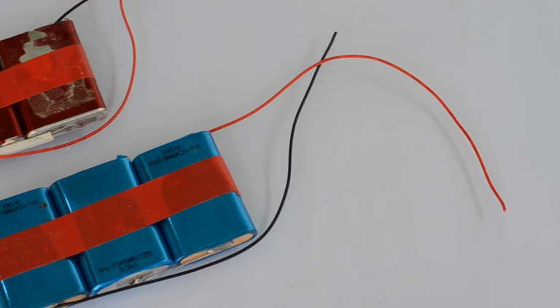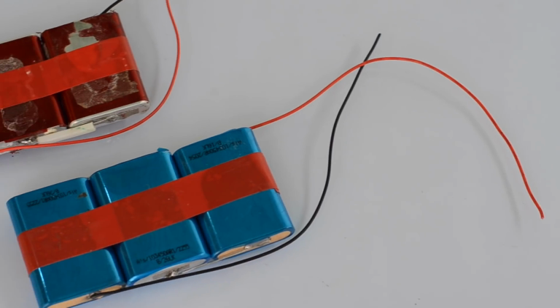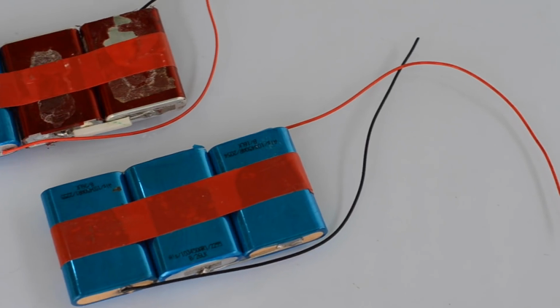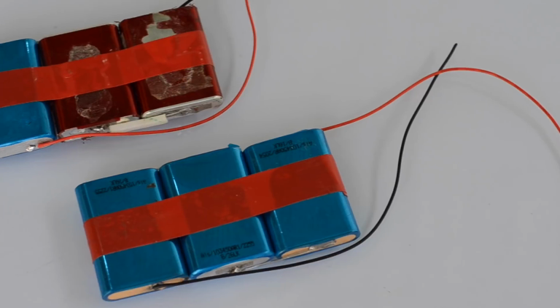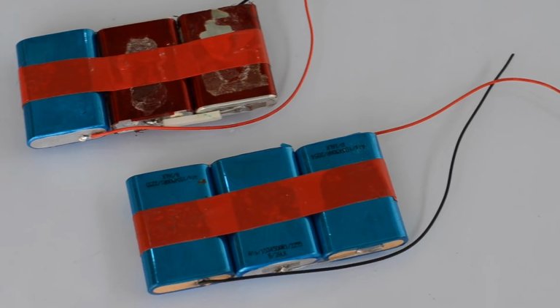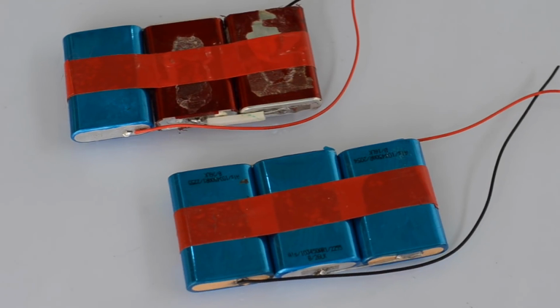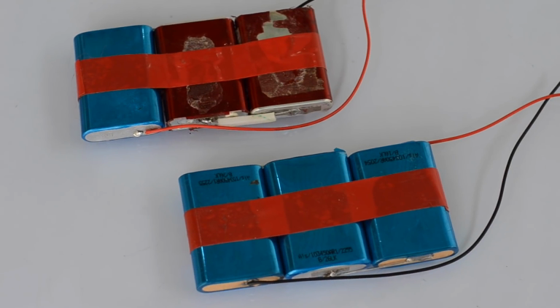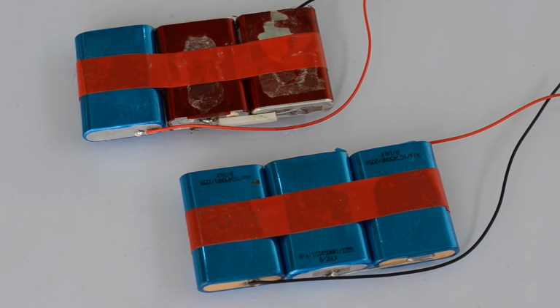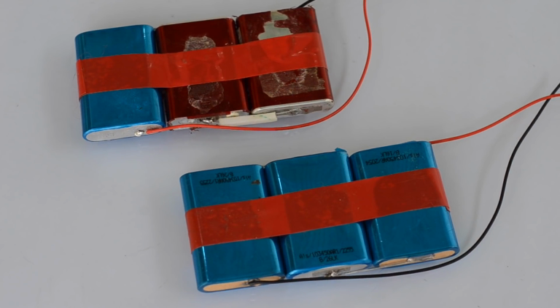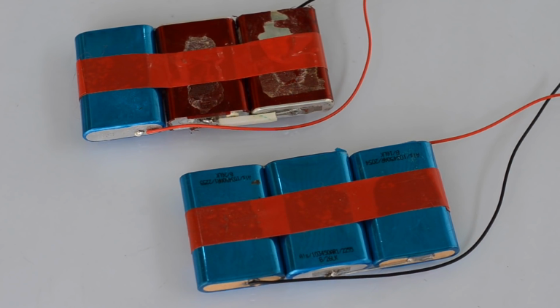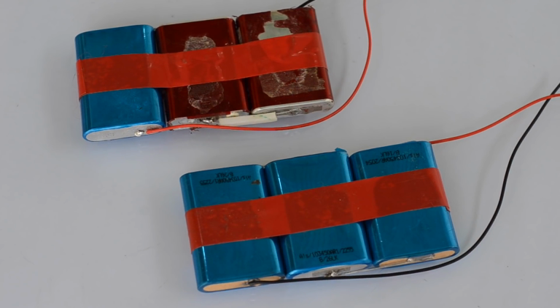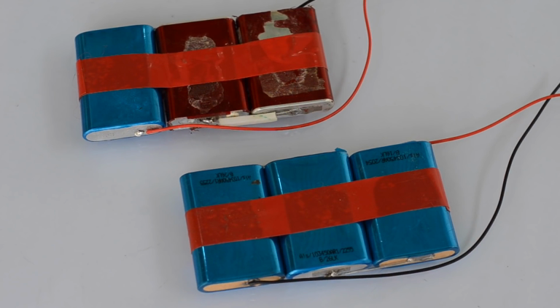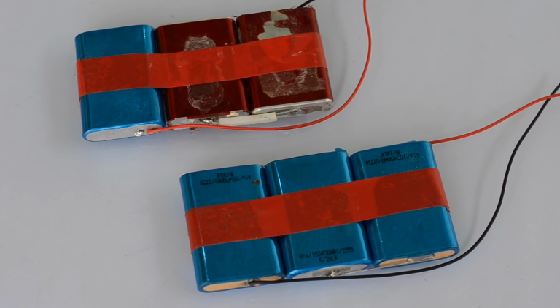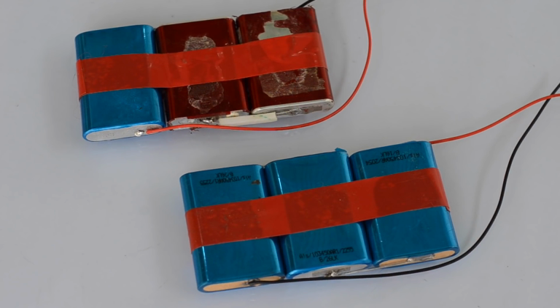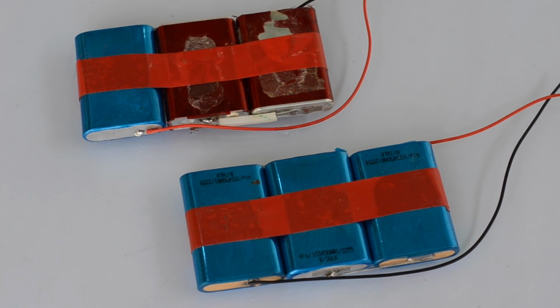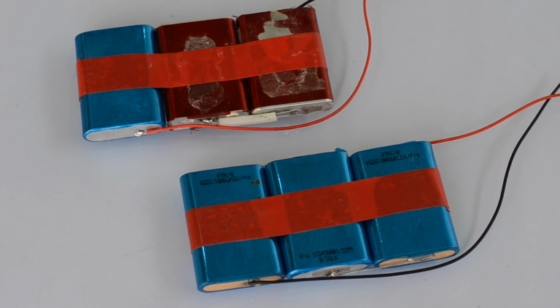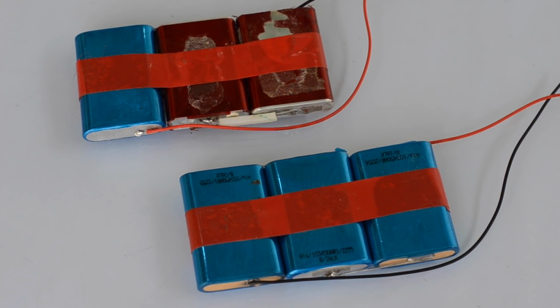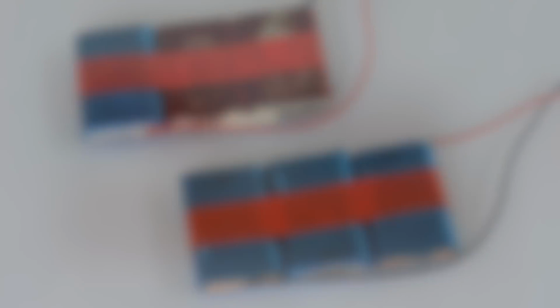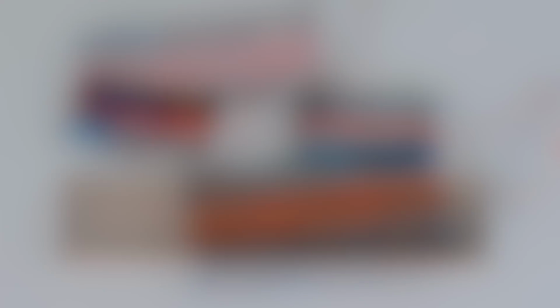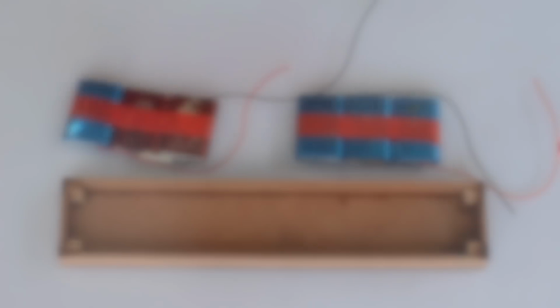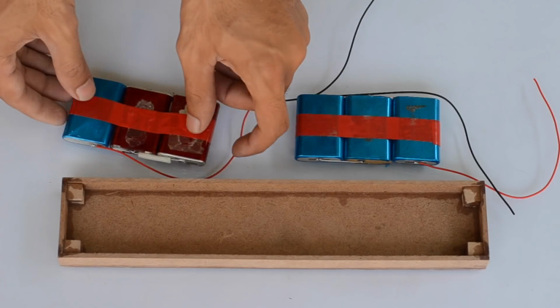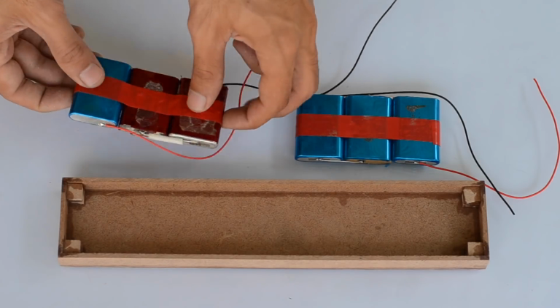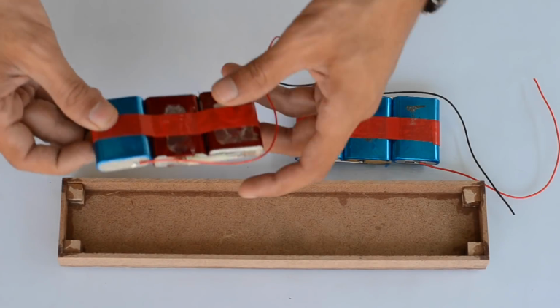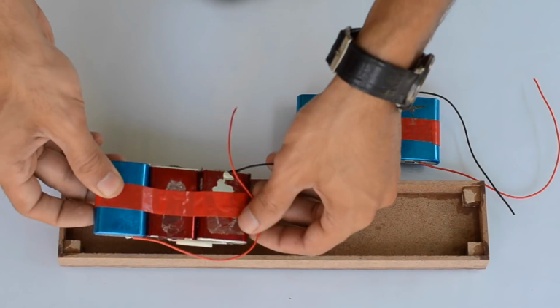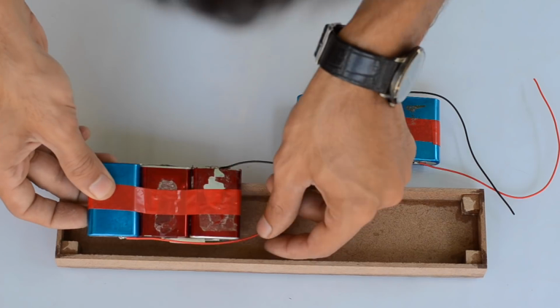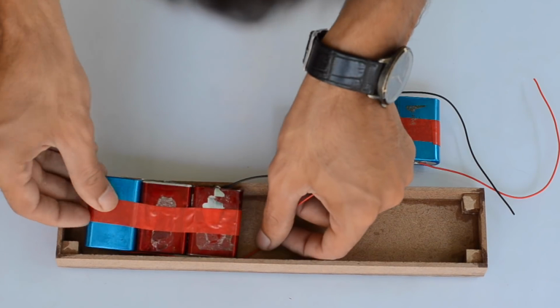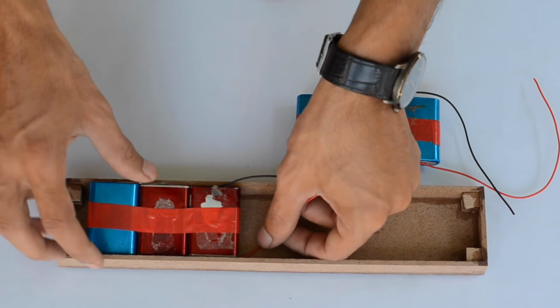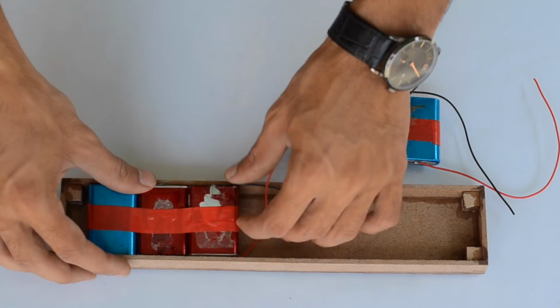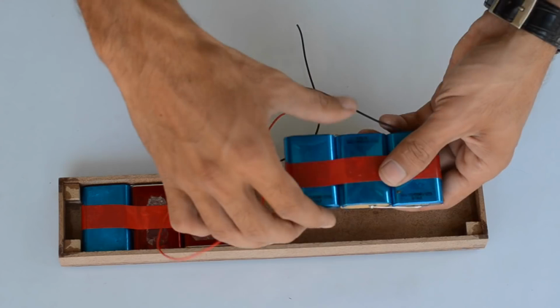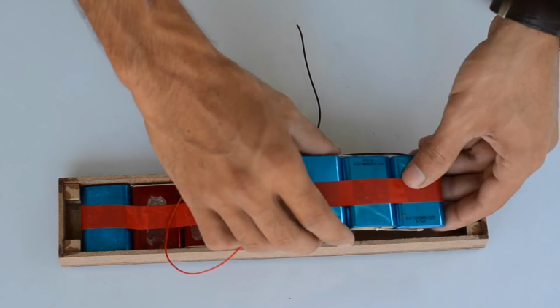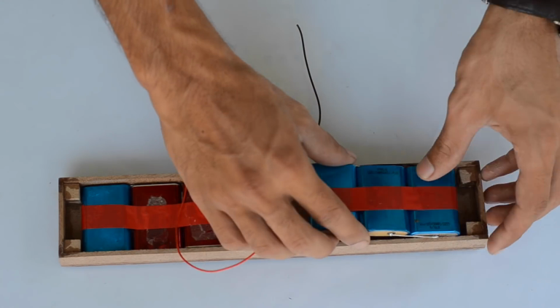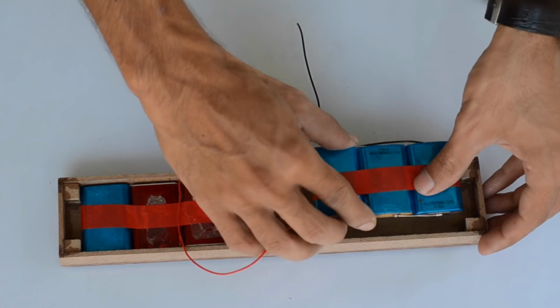I'm going to use two packs connected in parallel in order to double the capacity and thus increase the run time for this table fan.